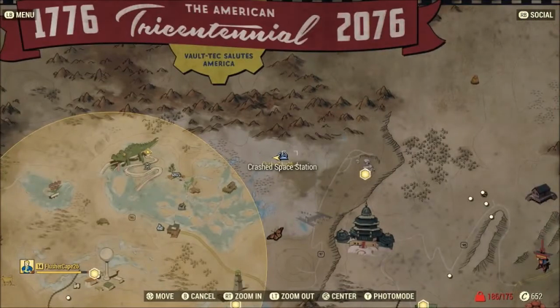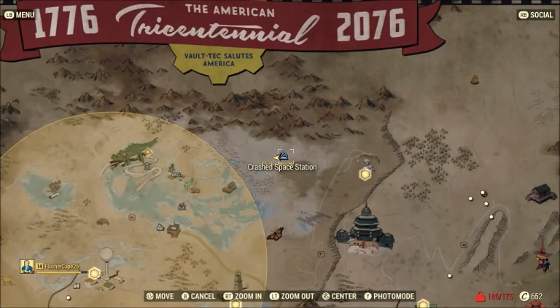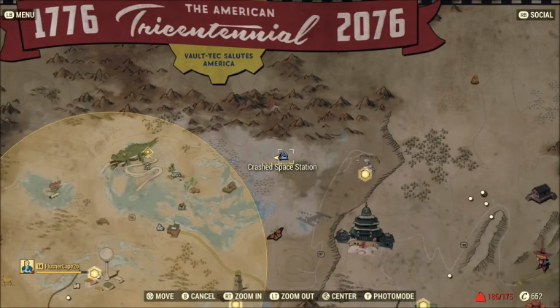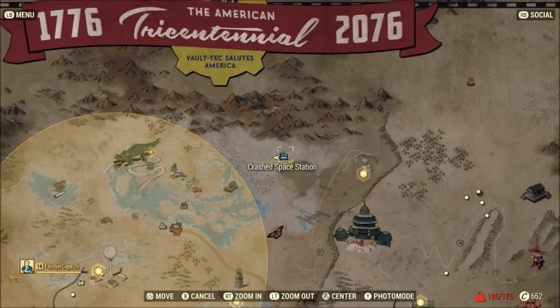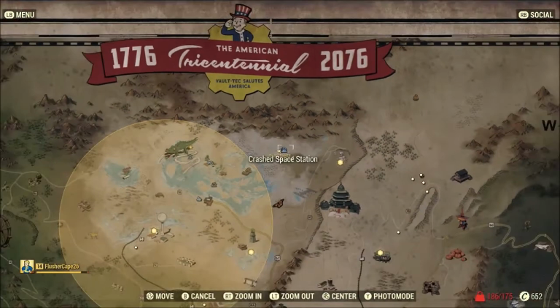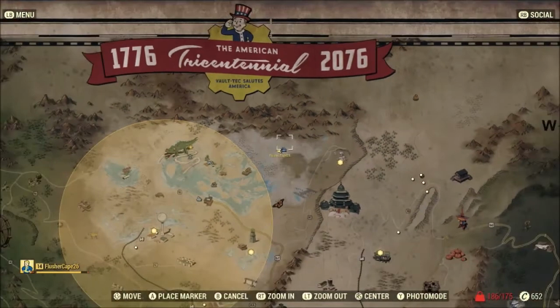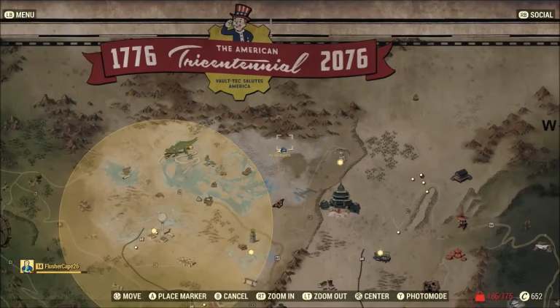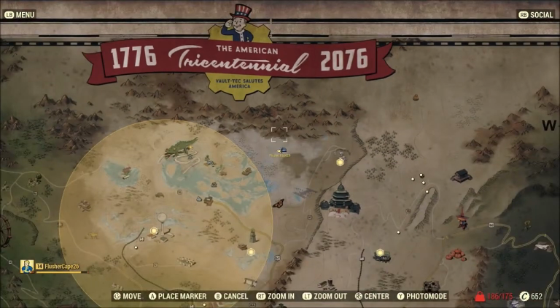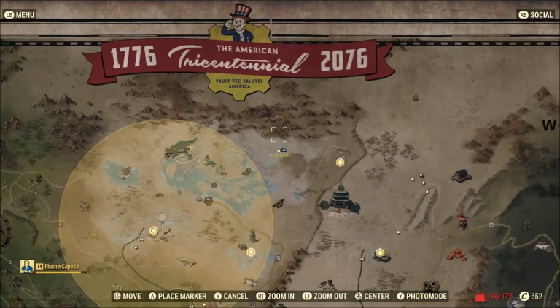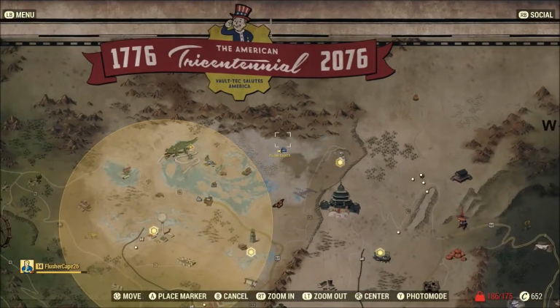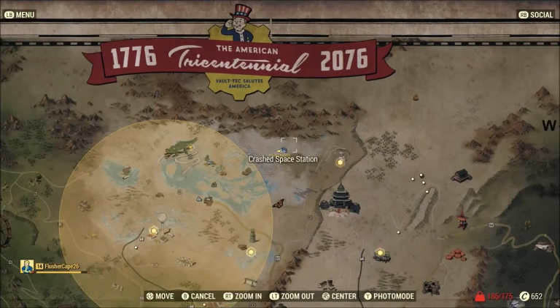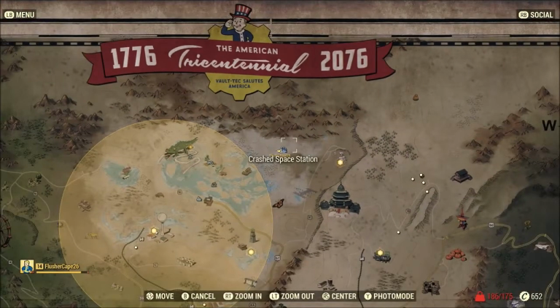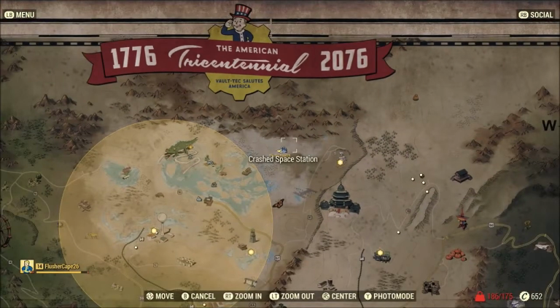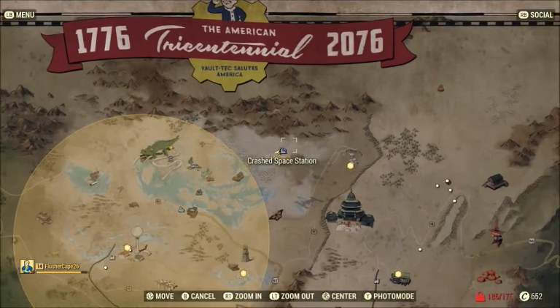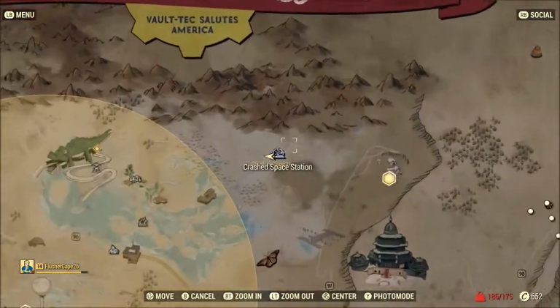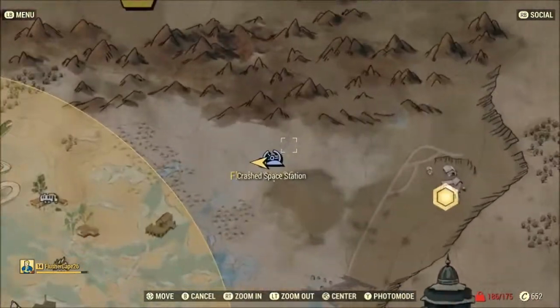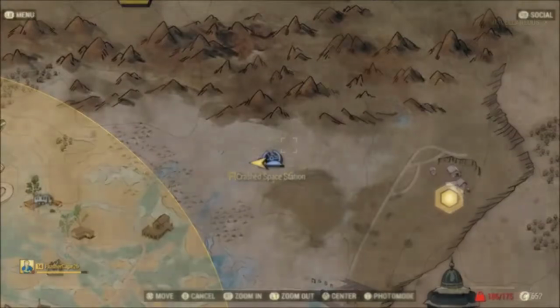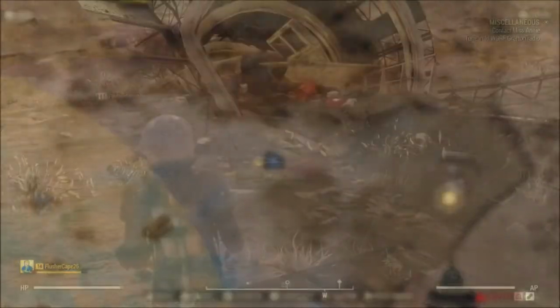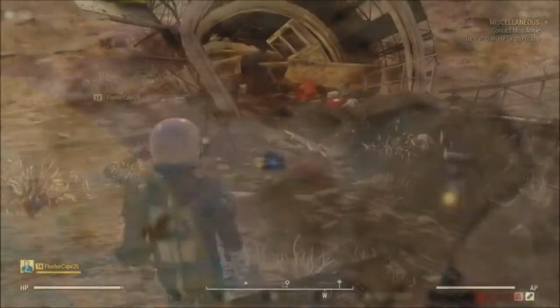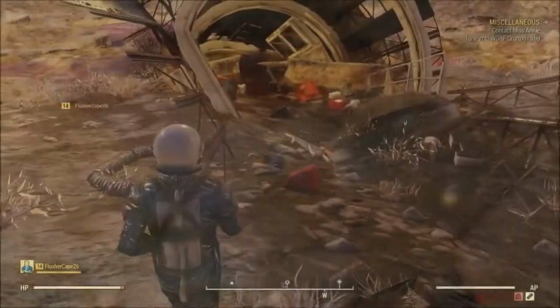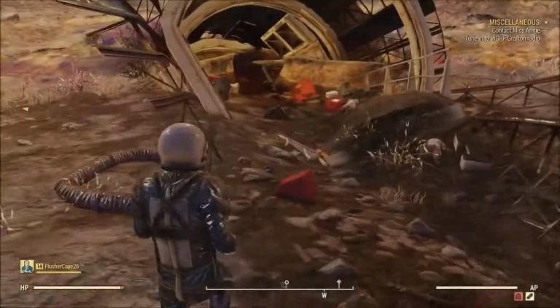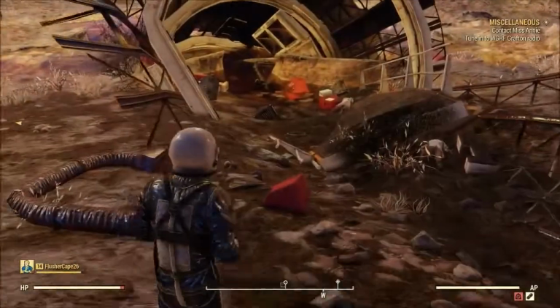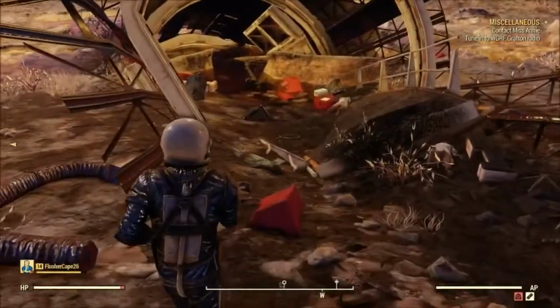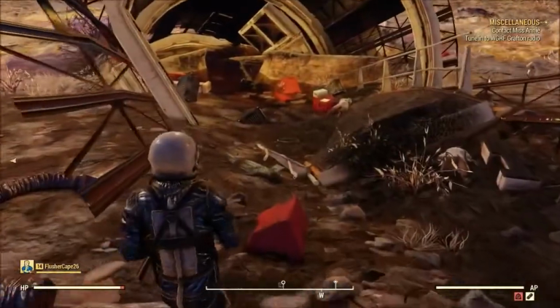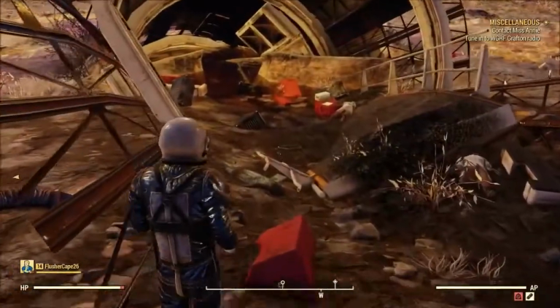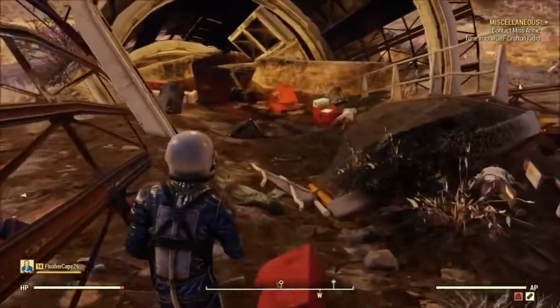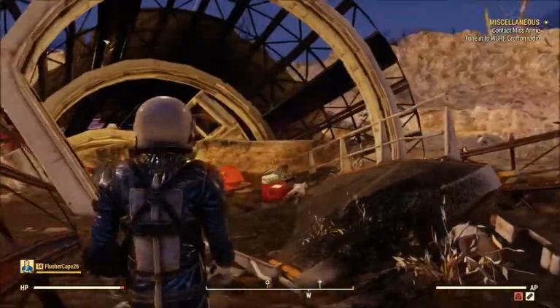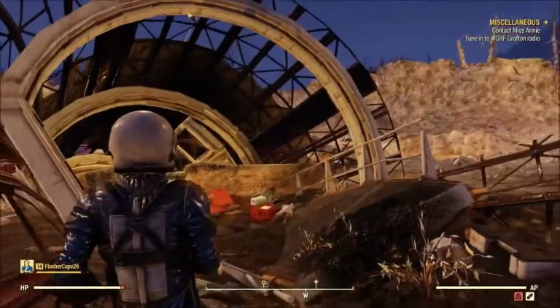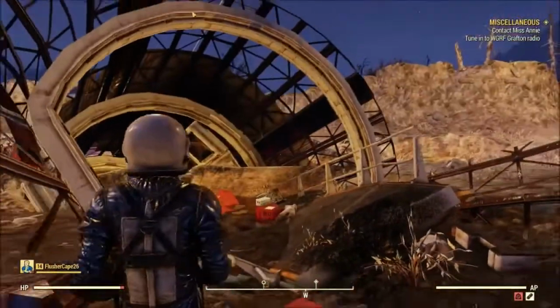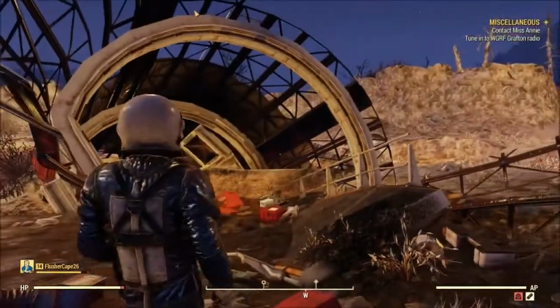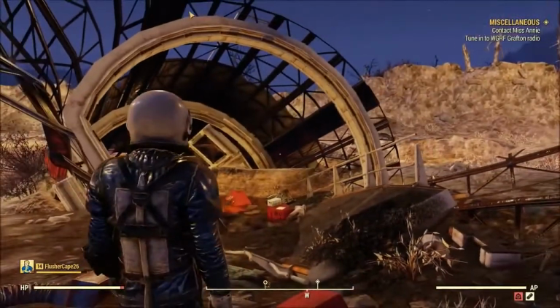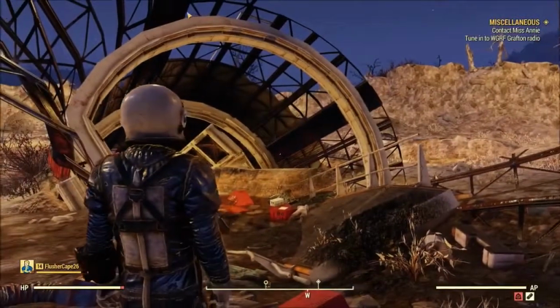You're gonna want to come to the top middle of the map. There's going to be a crashed space station — very important. You'll find this piece right here.